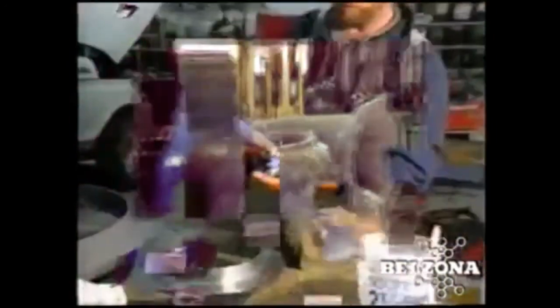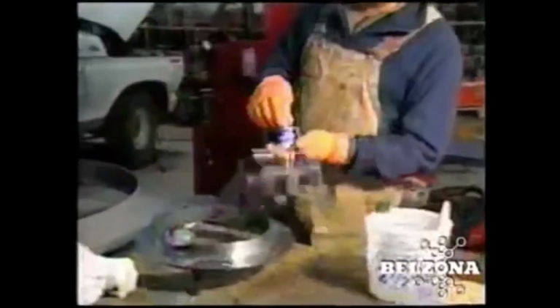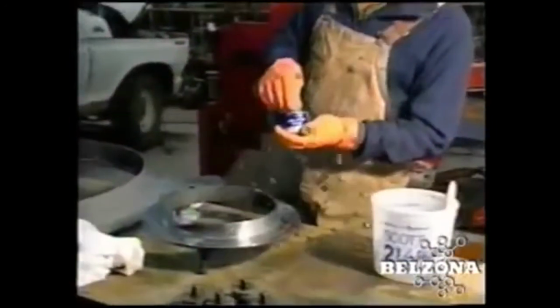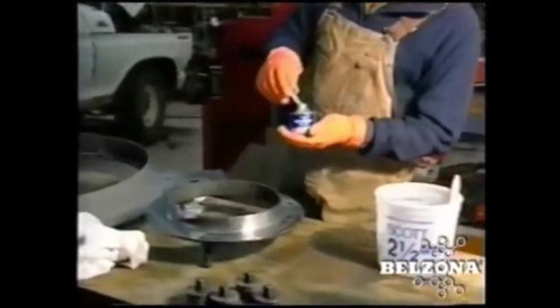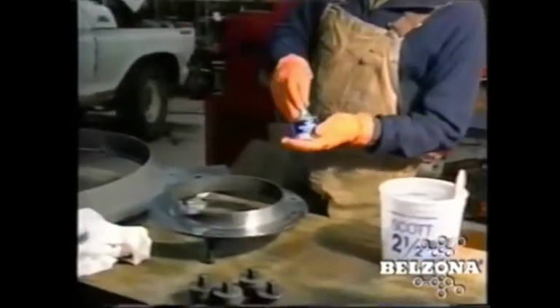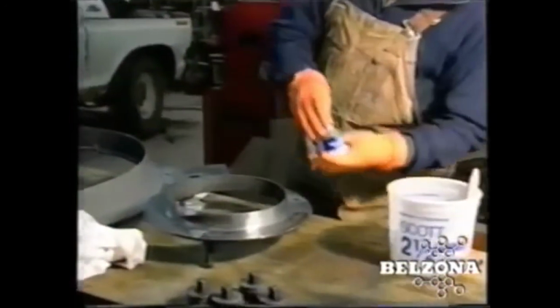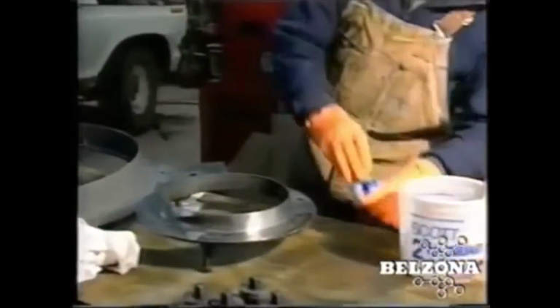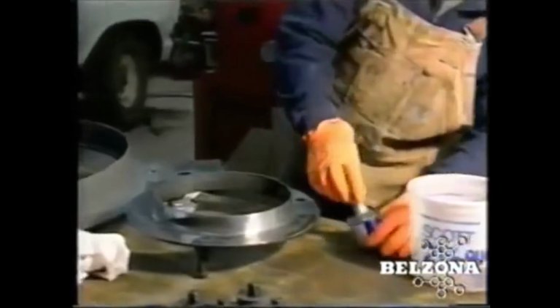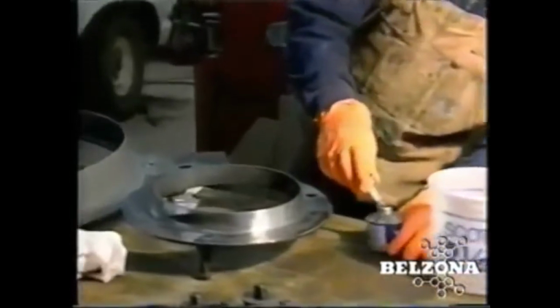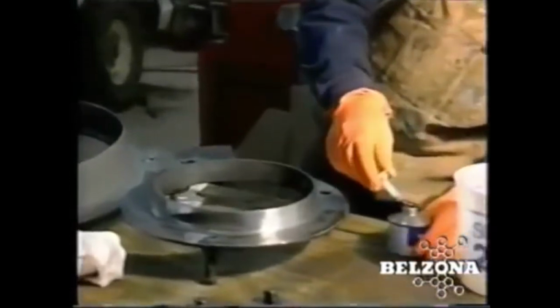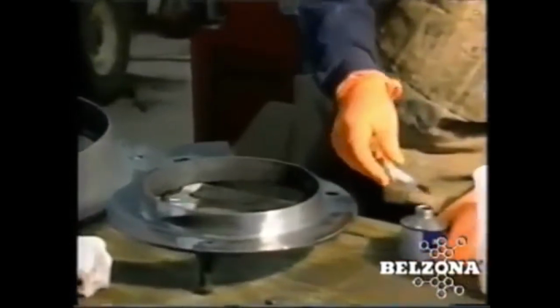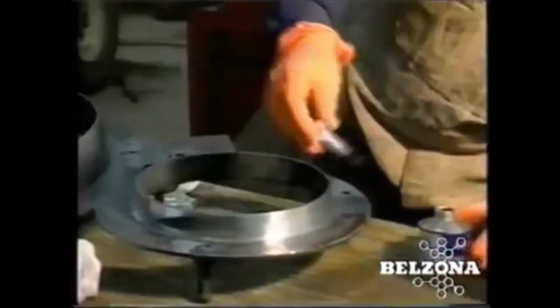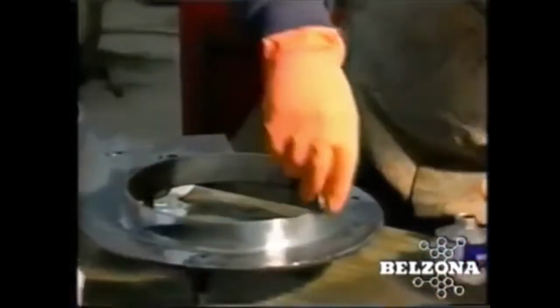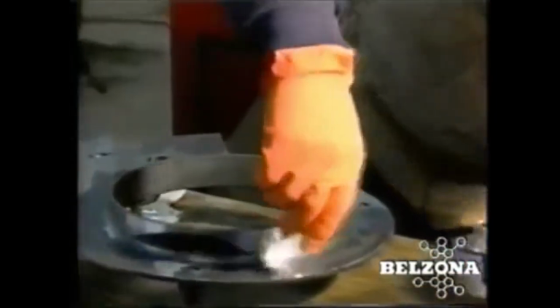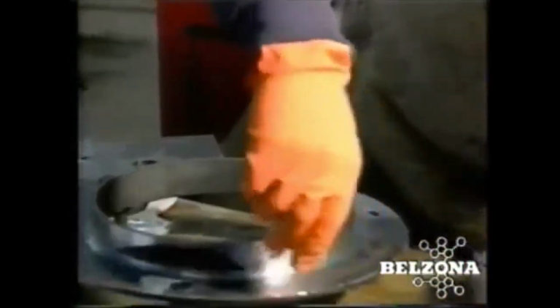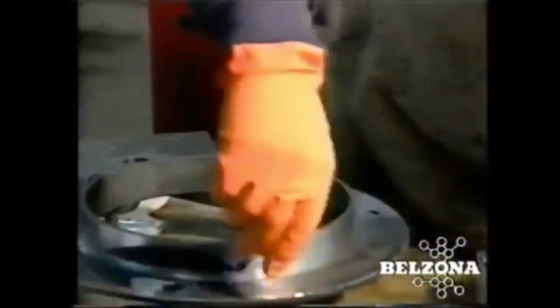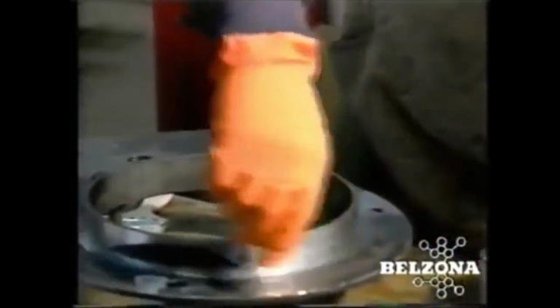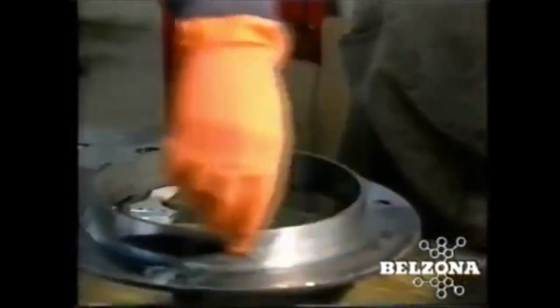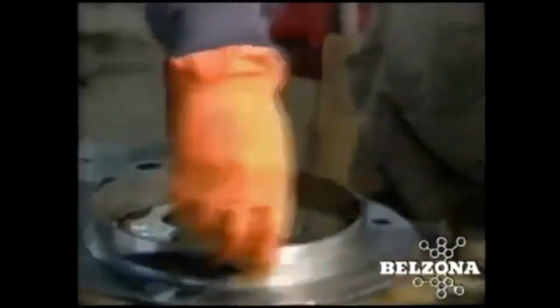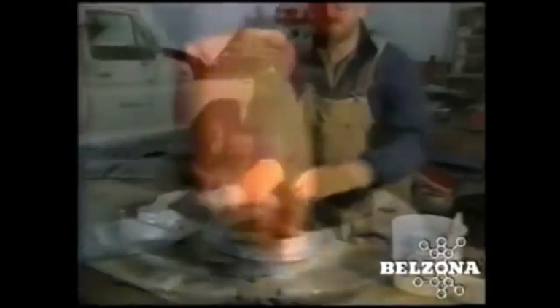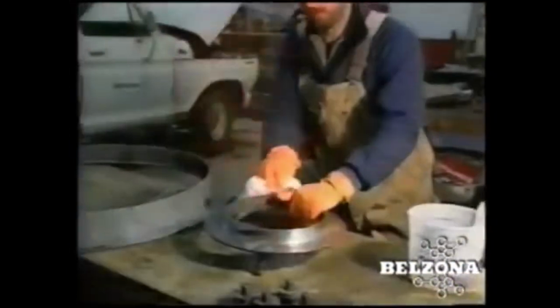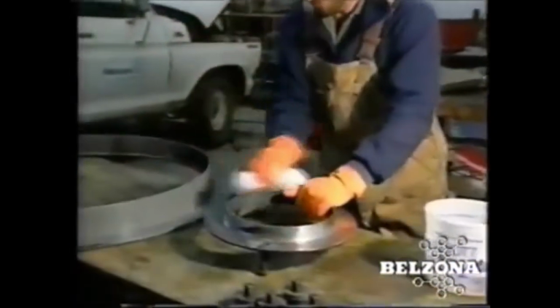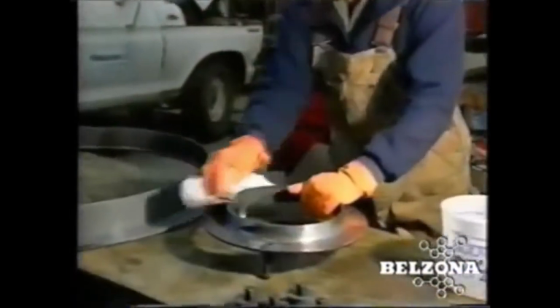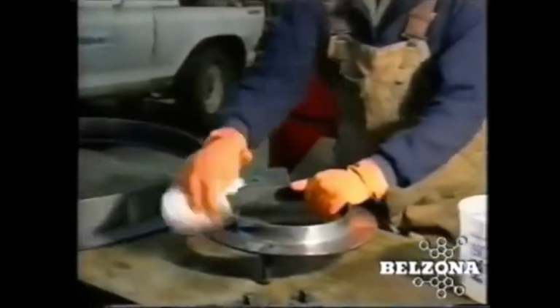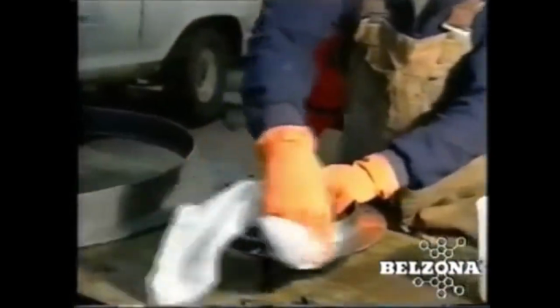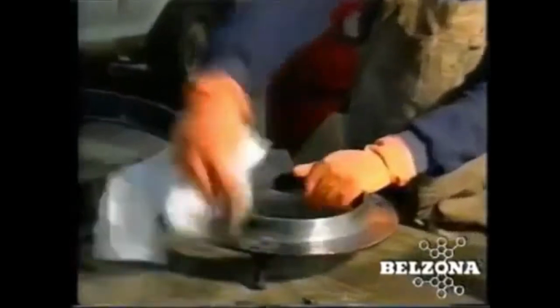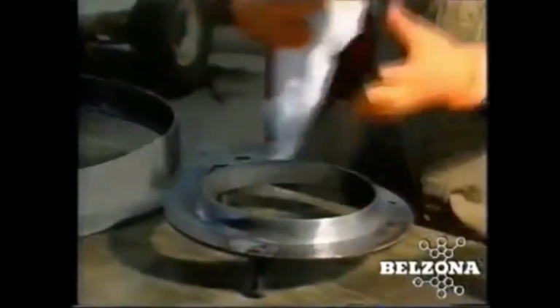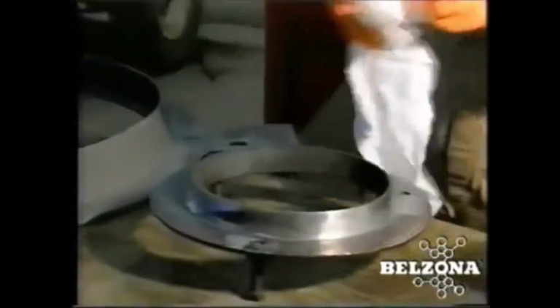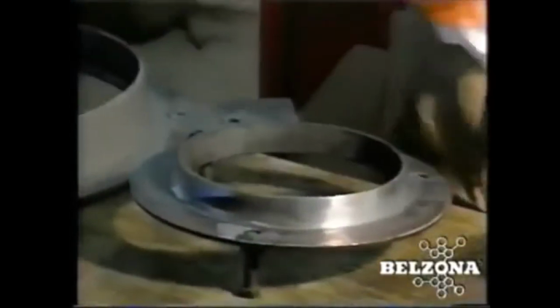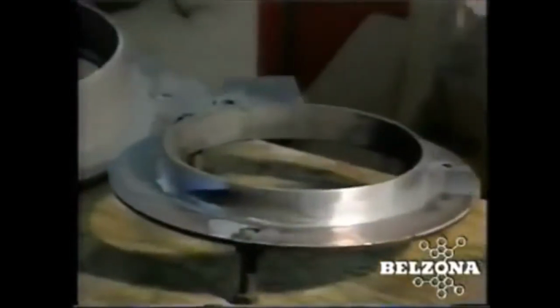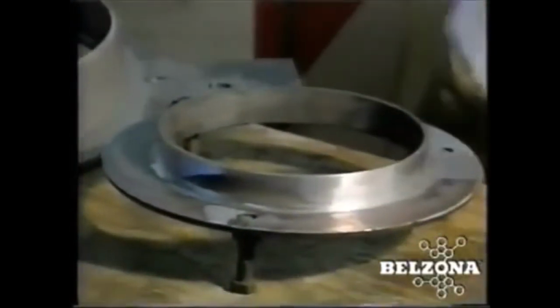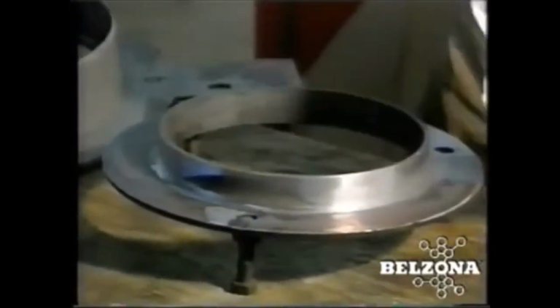Belzona solutions are an alternative to costly replacement or welding. Our proven techniques will make repairing abrasion damage on pump volutes simple and cost effective.